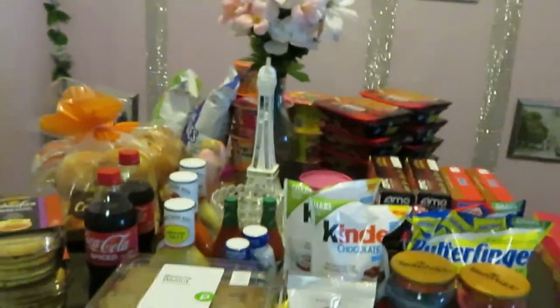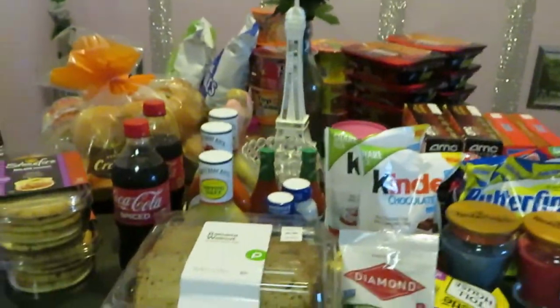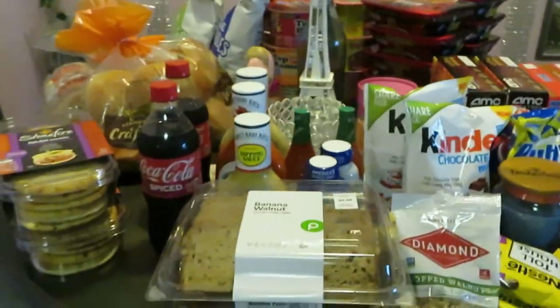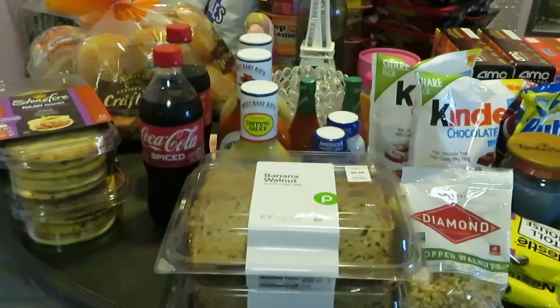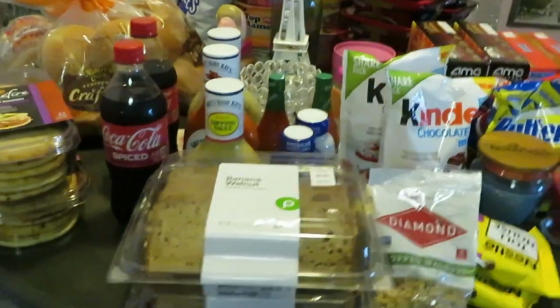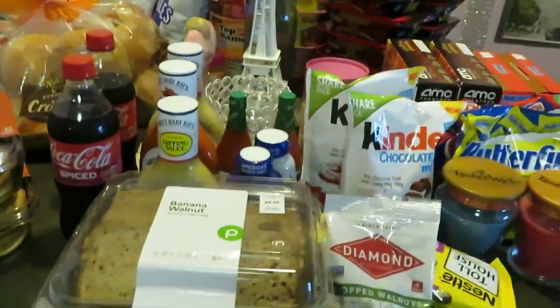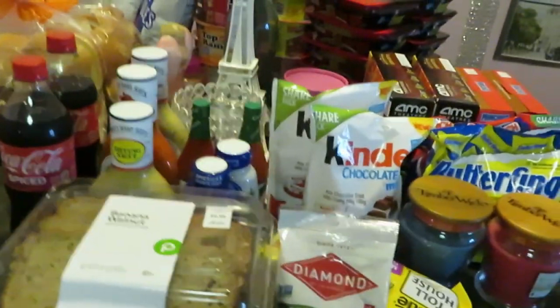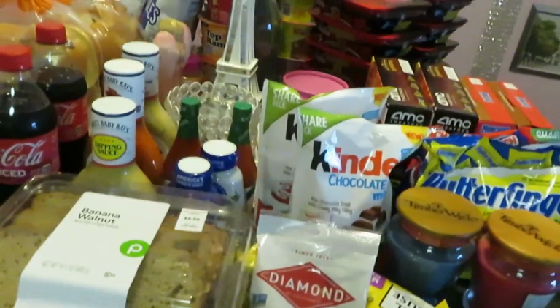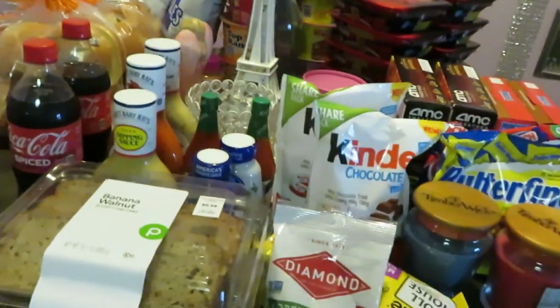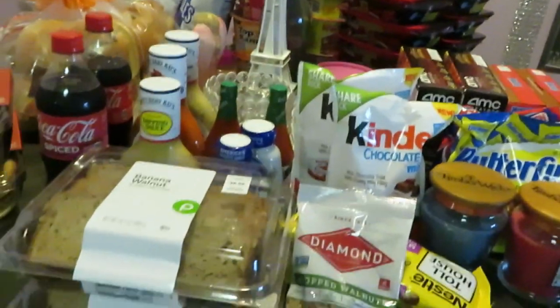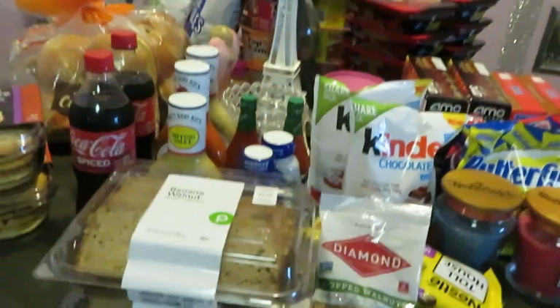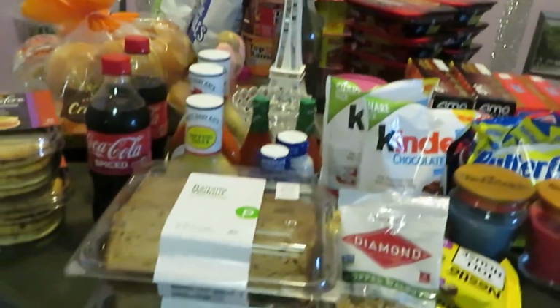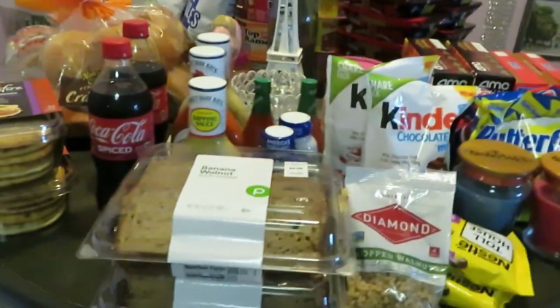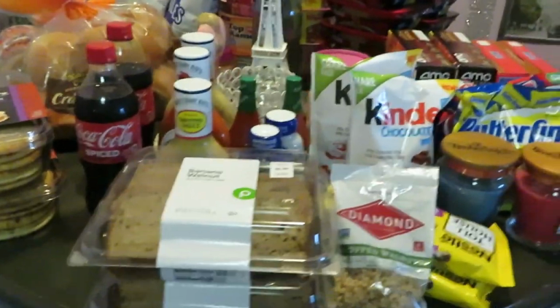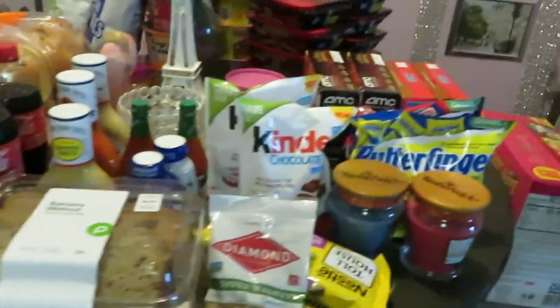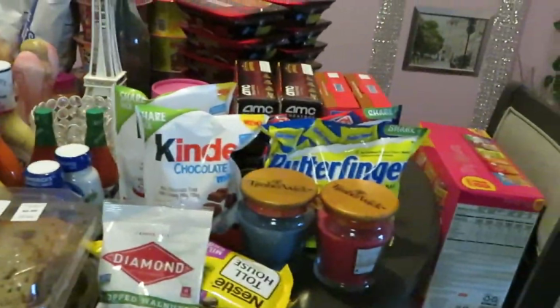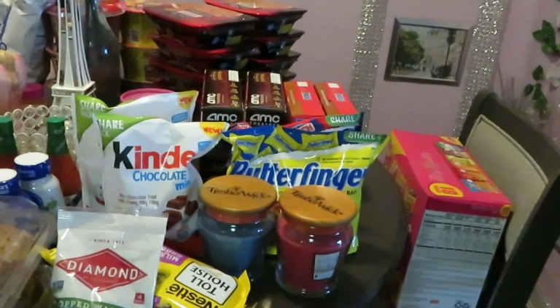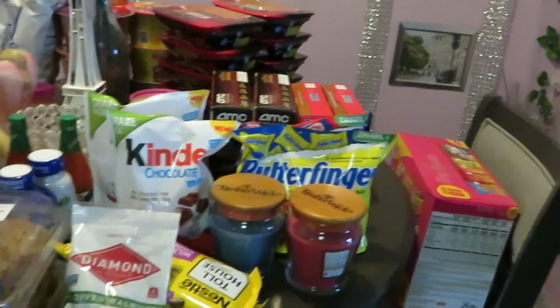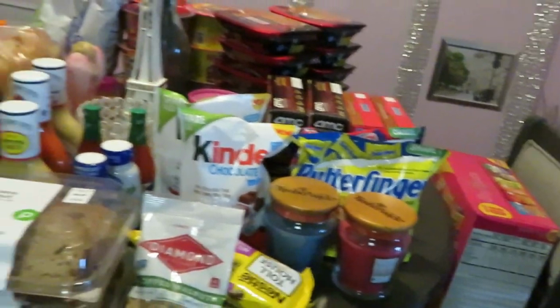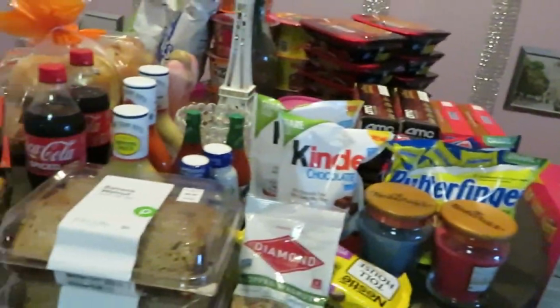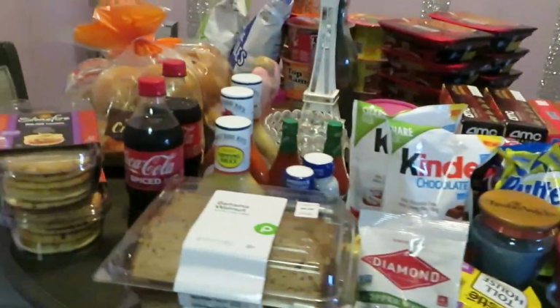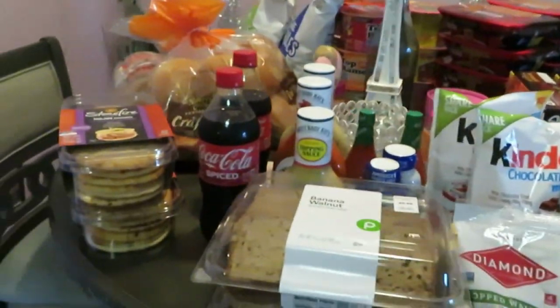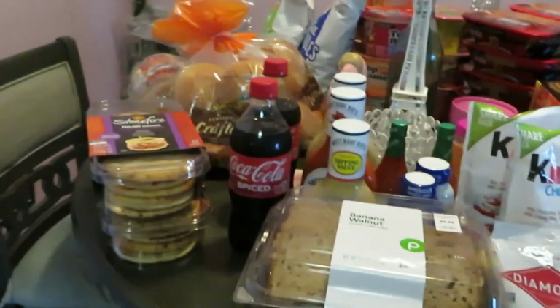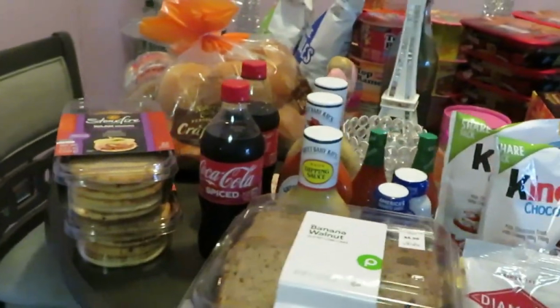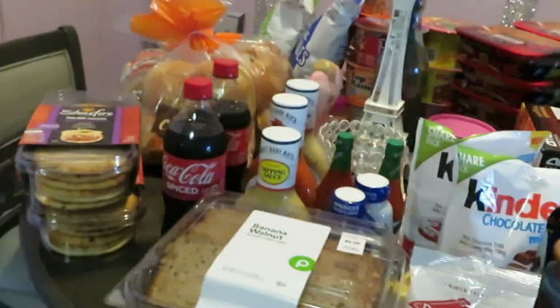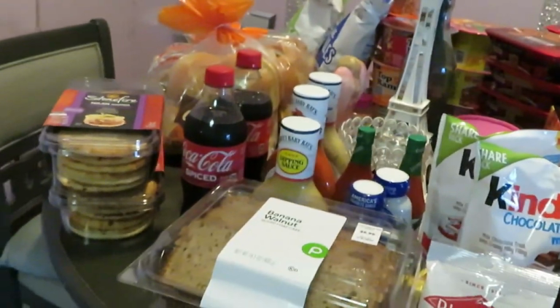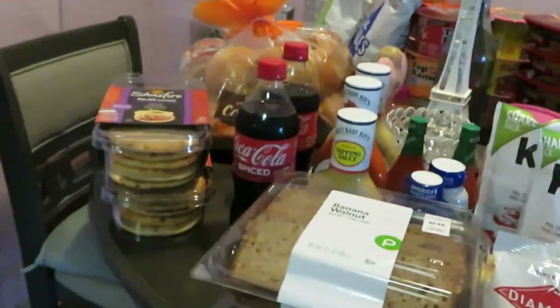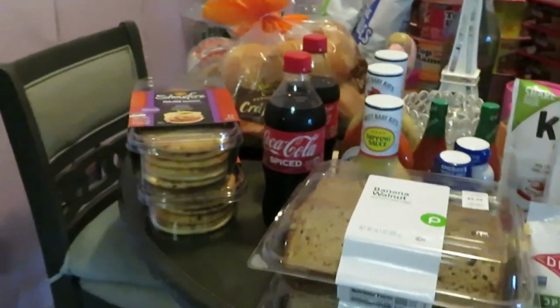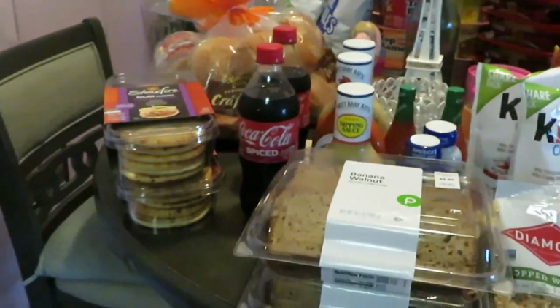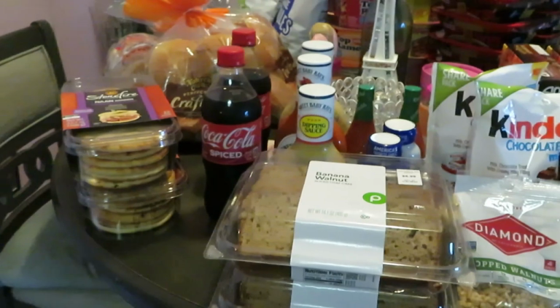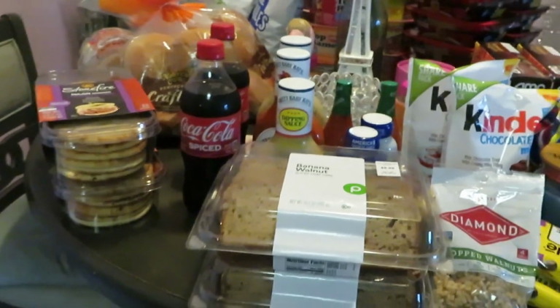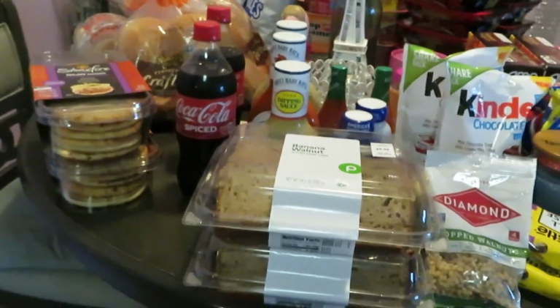Hey guys, it is Arika Misha here with my weekly Publix haul. As you guys can see, Publix had some nice deals this week and I was on them. So let's go ahead and get into these deals because I've got a larger than usual haul today.